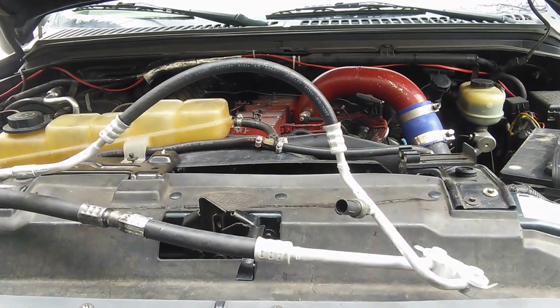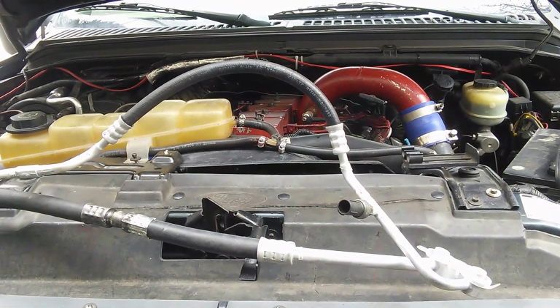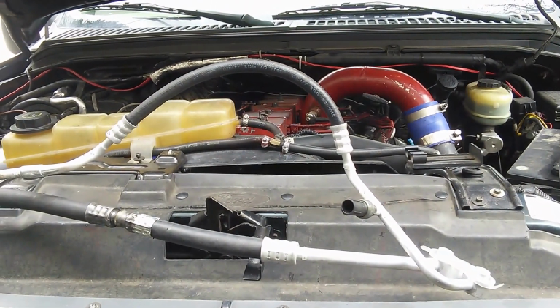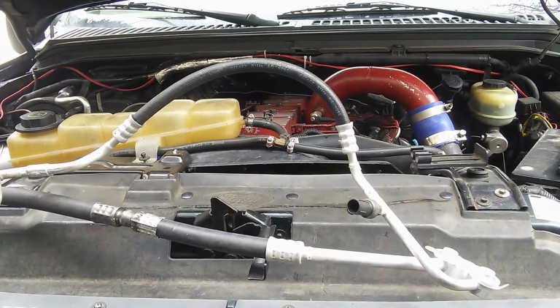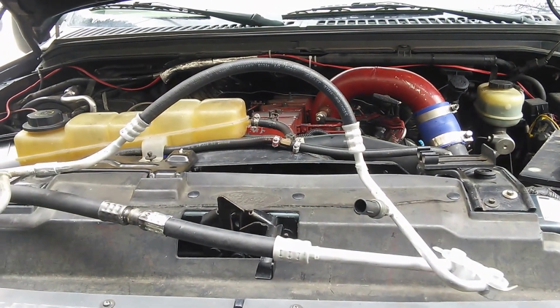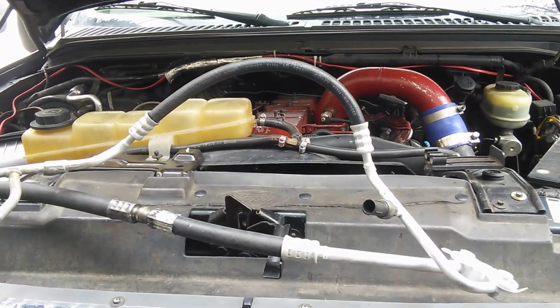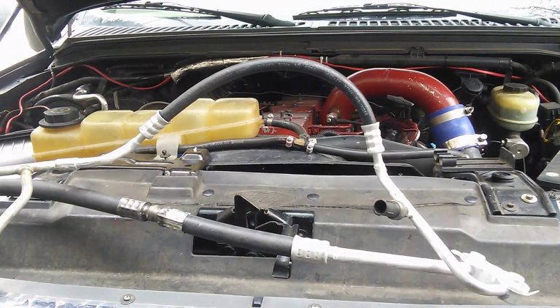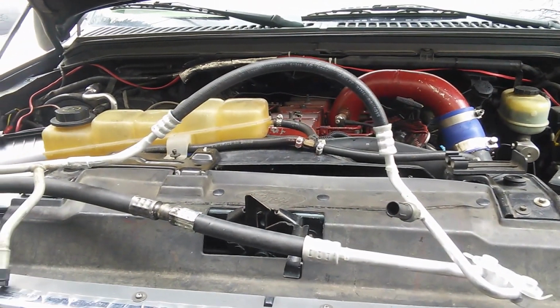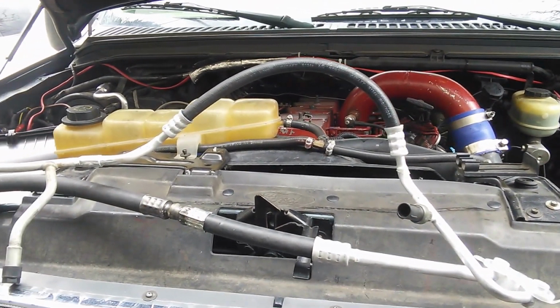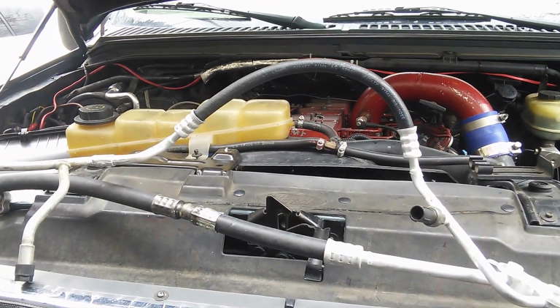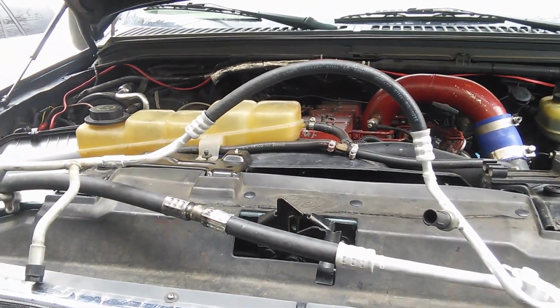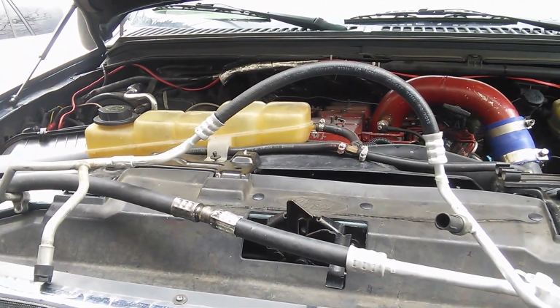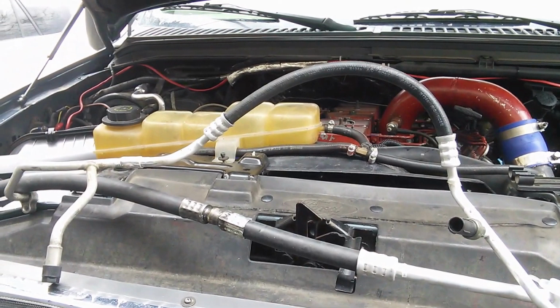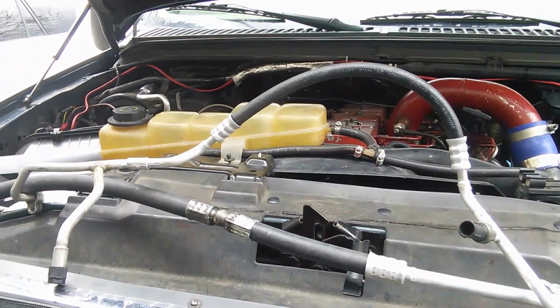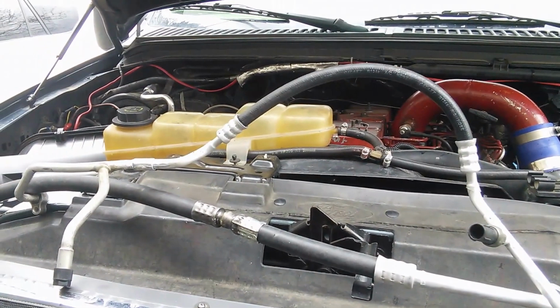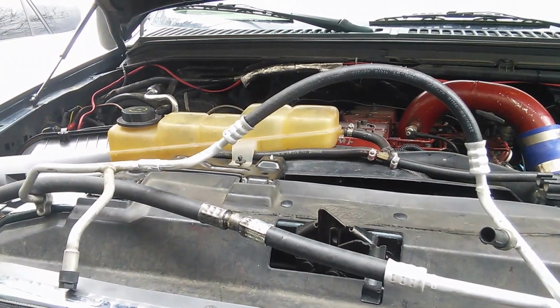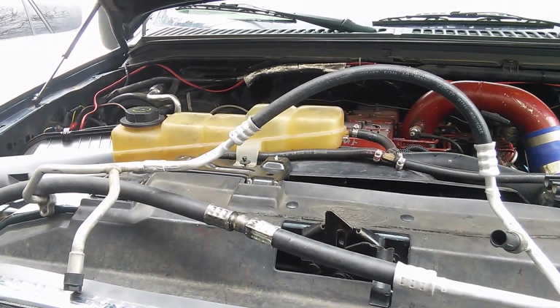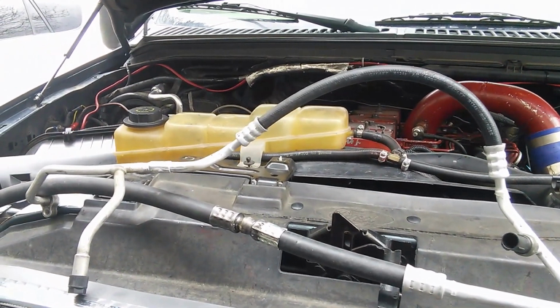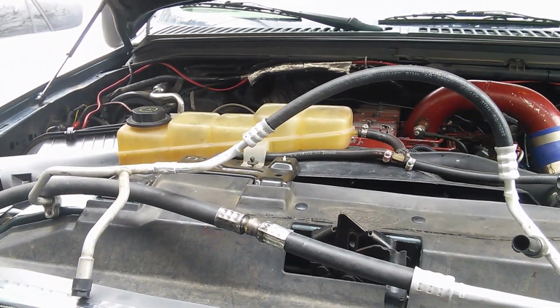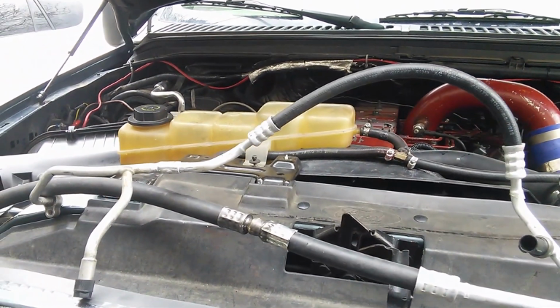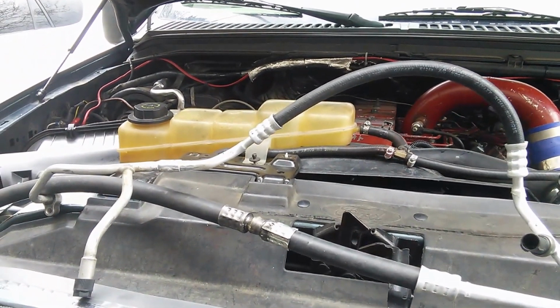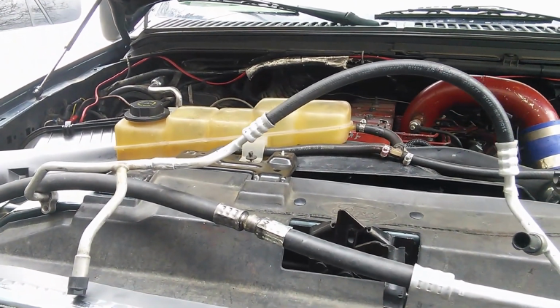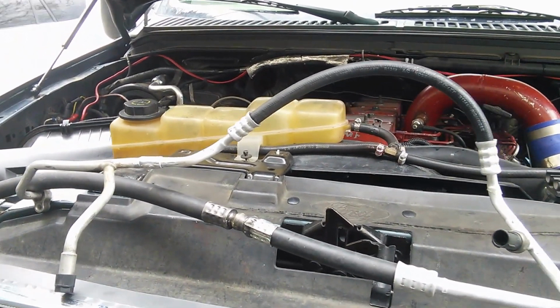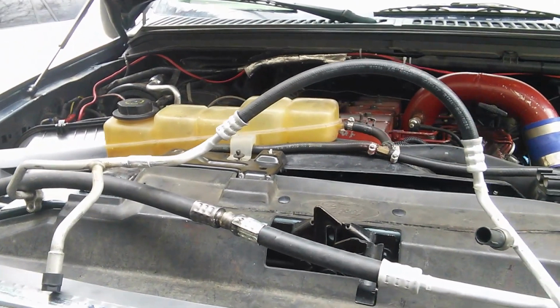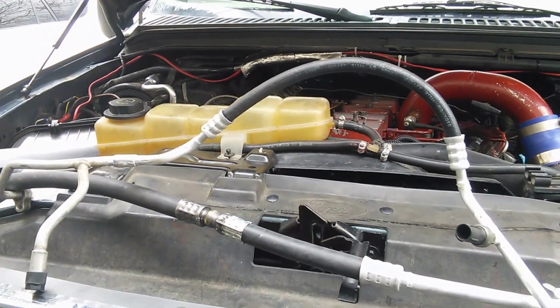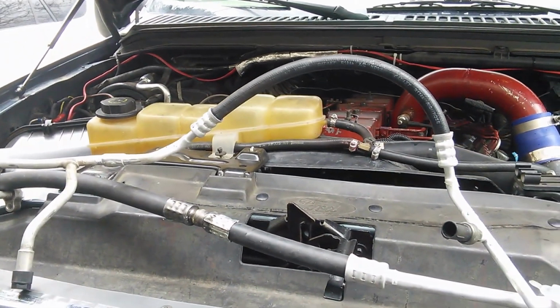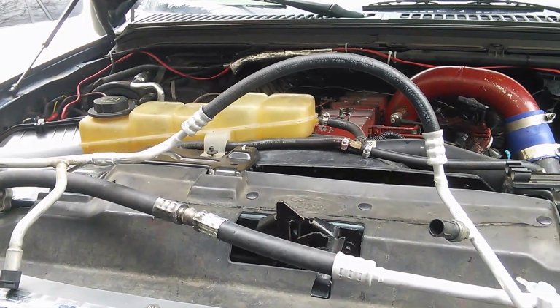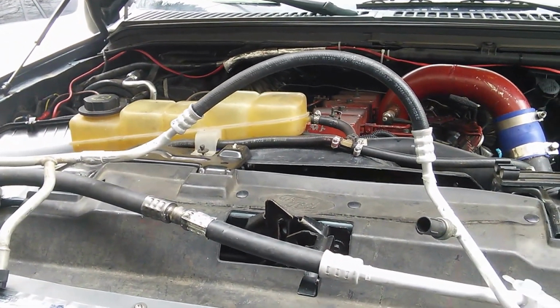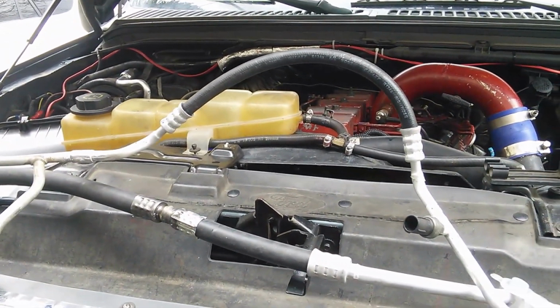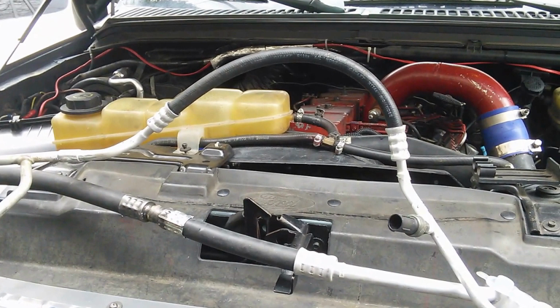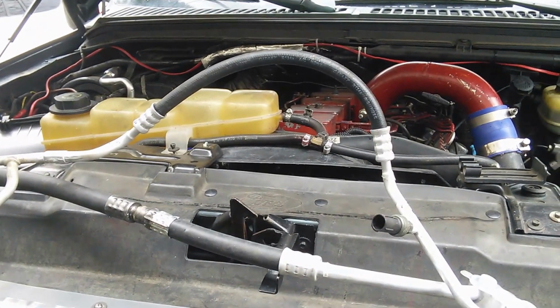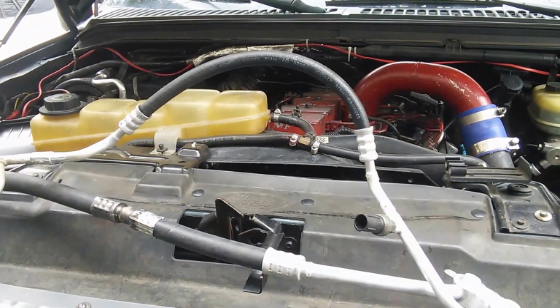Hey YouTube followers, this is Ohm. This might be one of my last Fummins updates here with this 12-valve in my Super Duty.